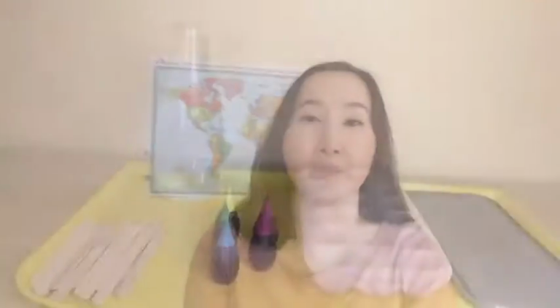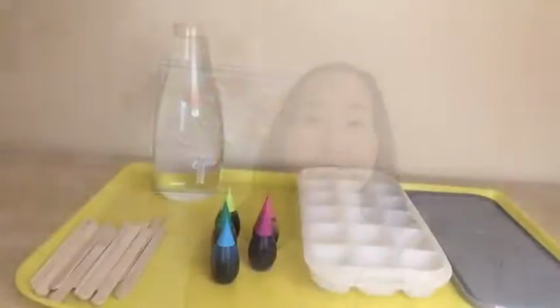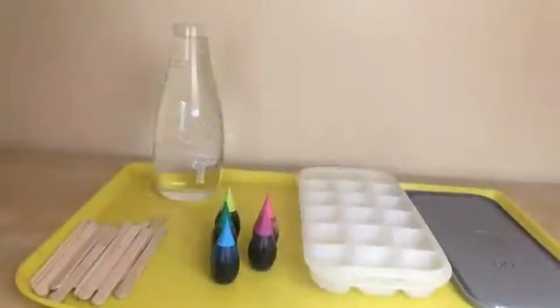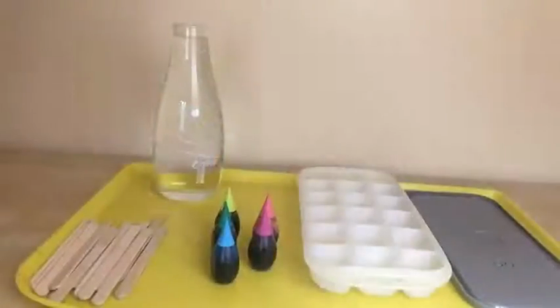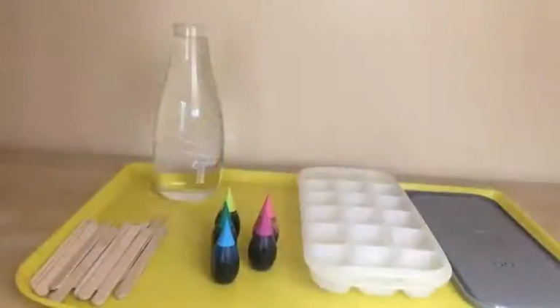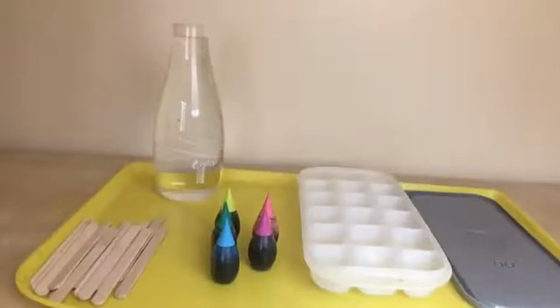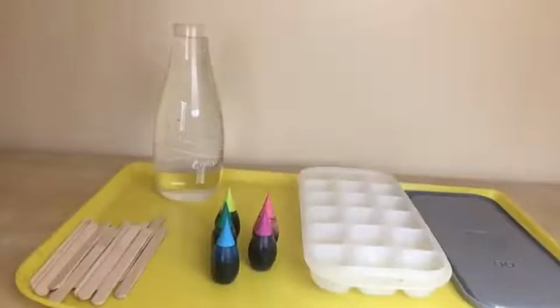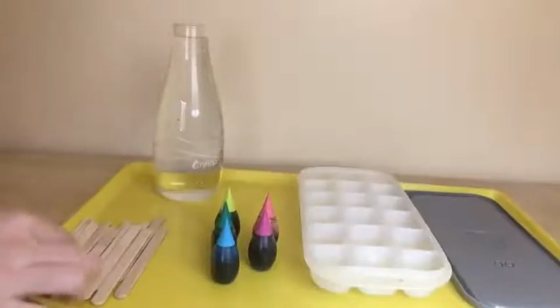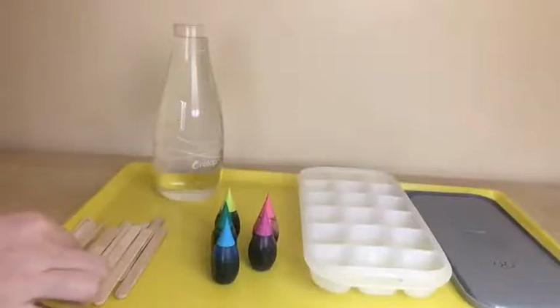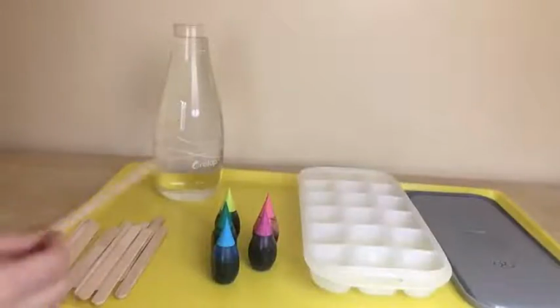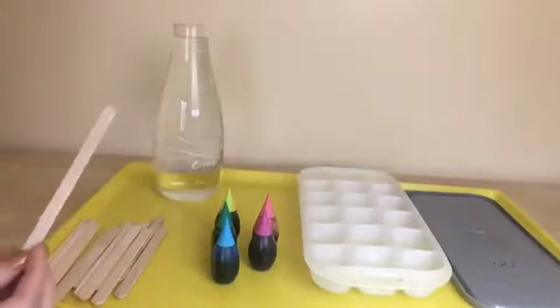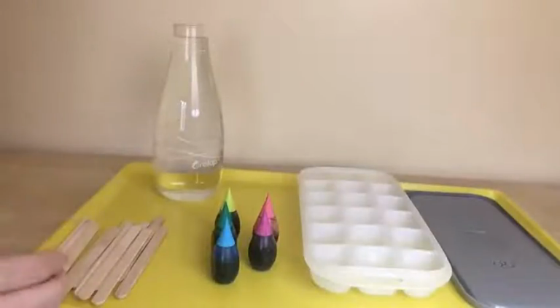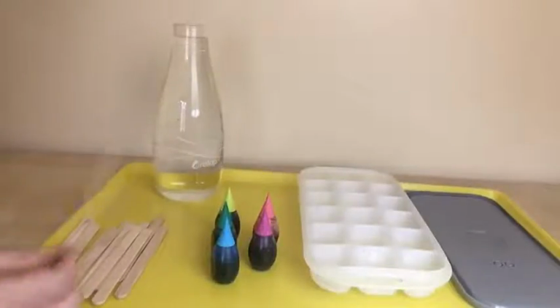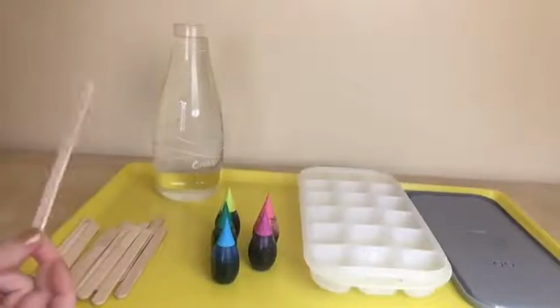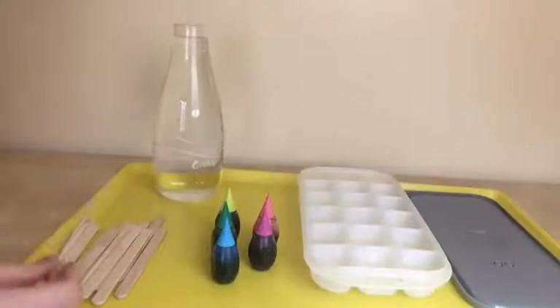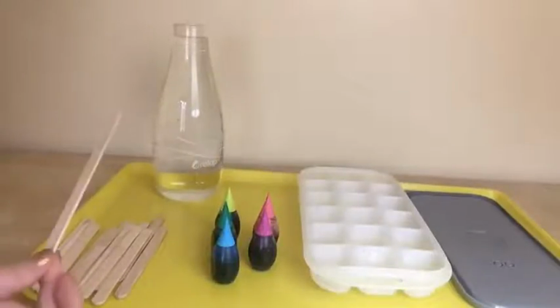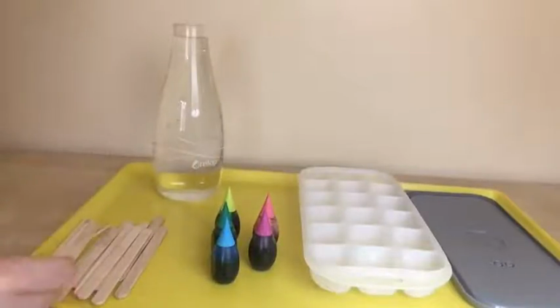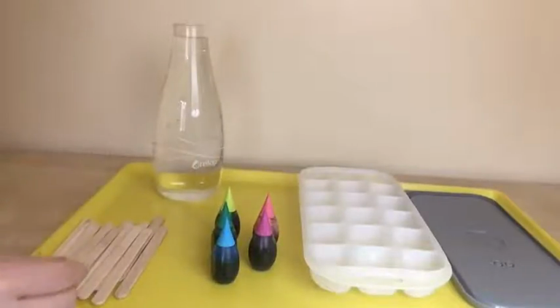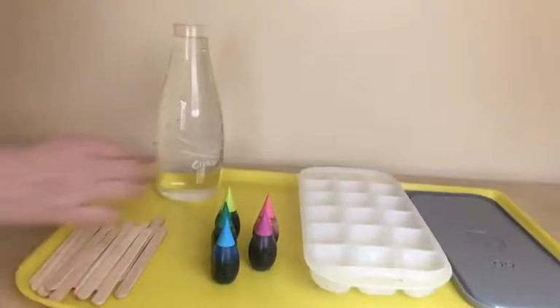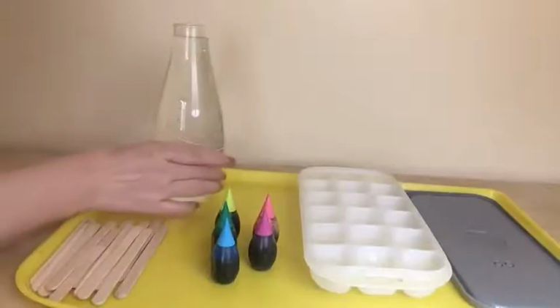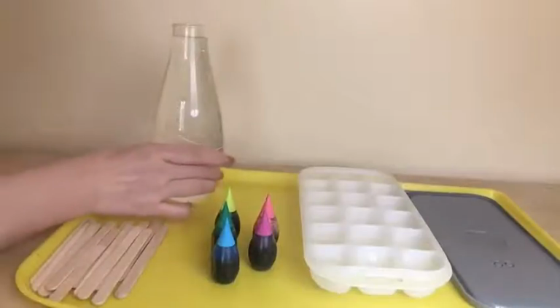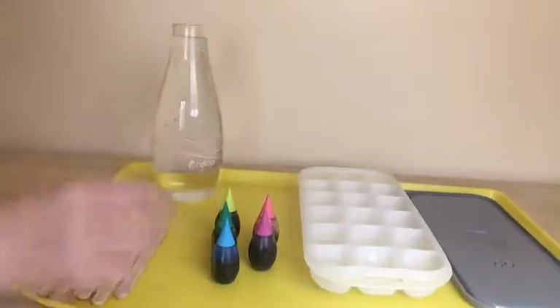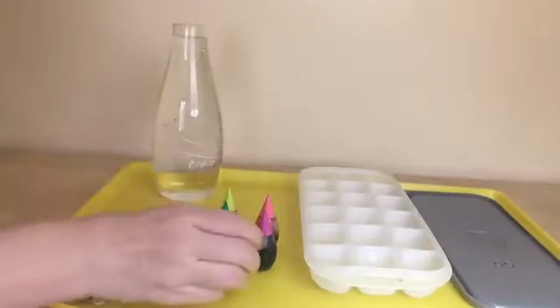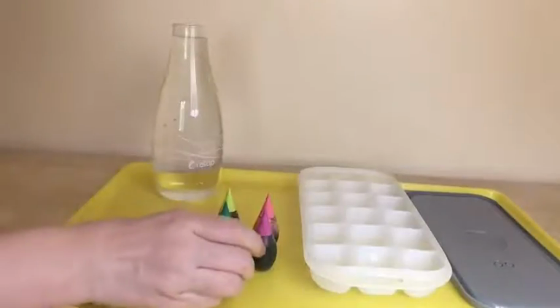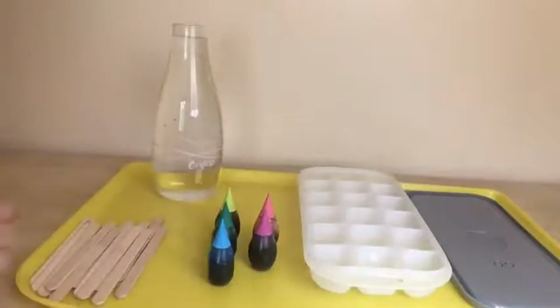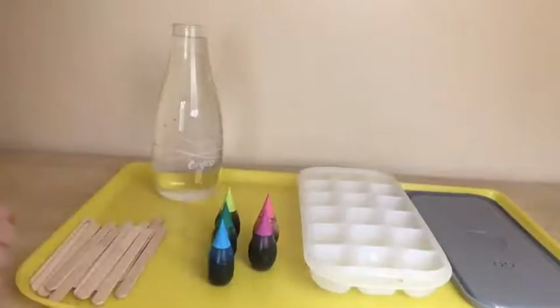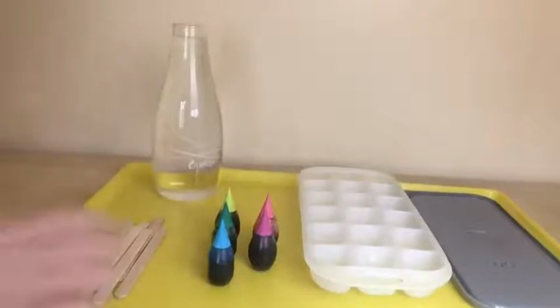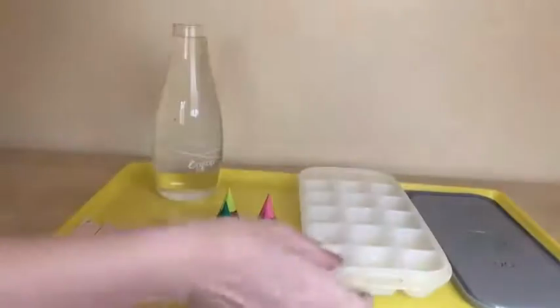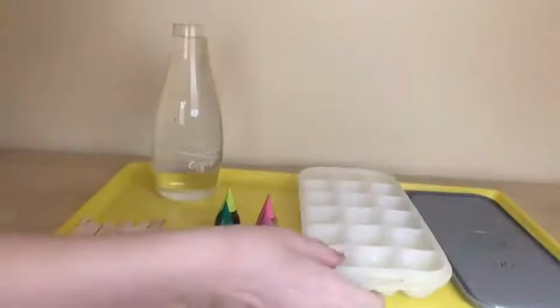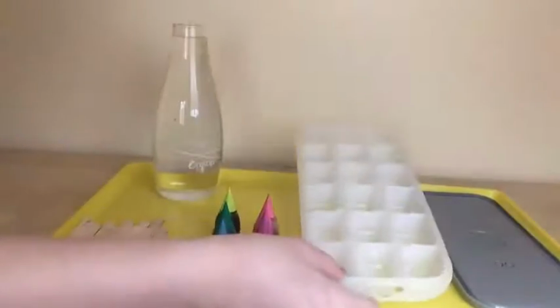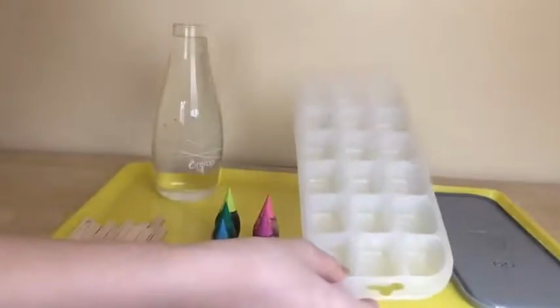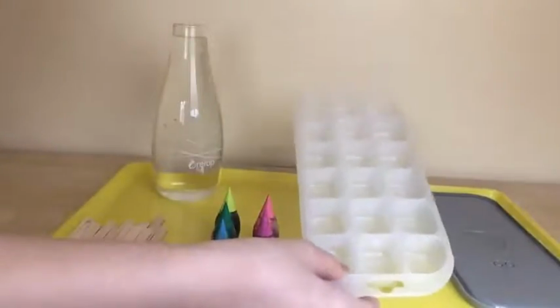These are the materials I'm going to use today: small thin crab sticks, water, food coloring, and an ice cube tray.